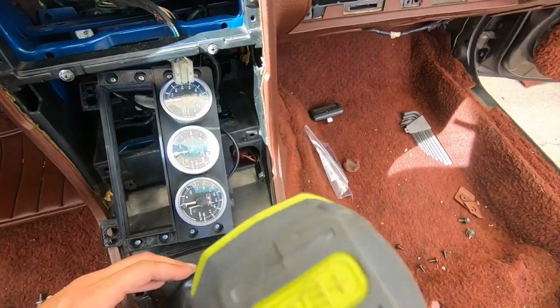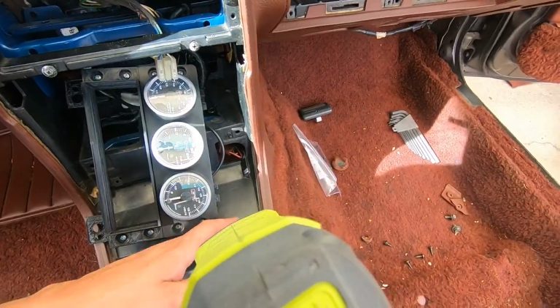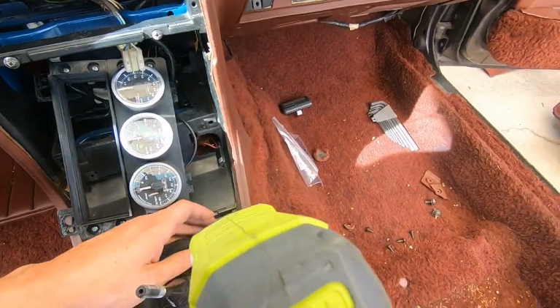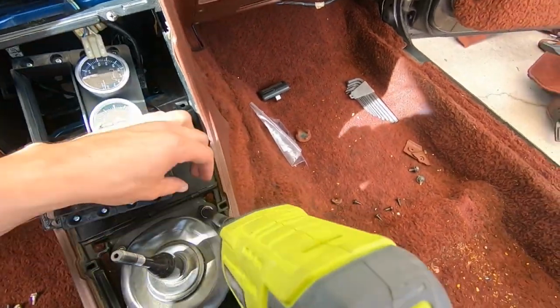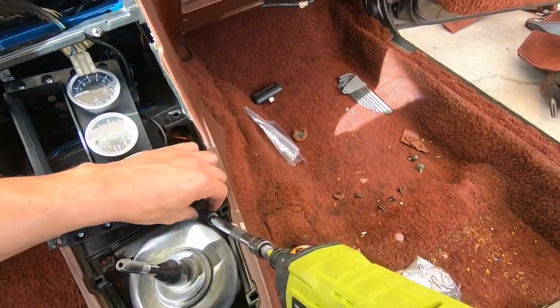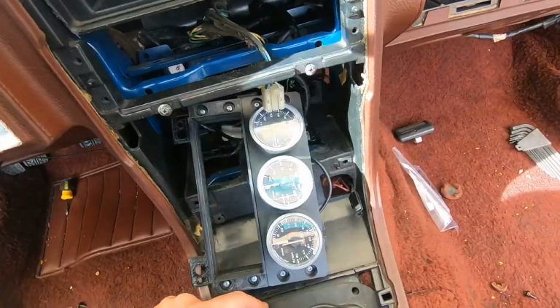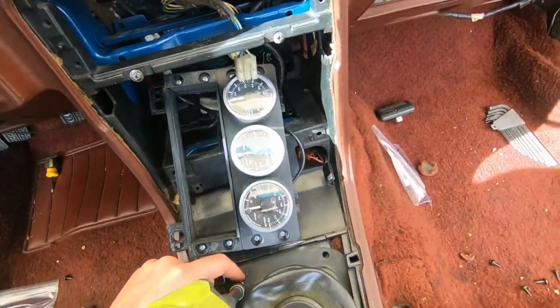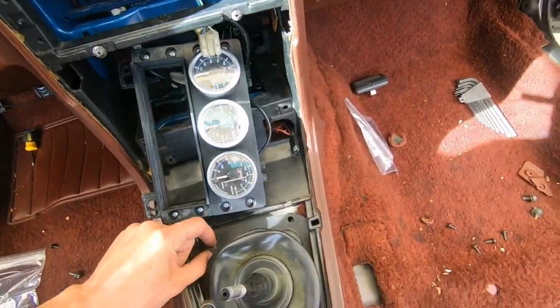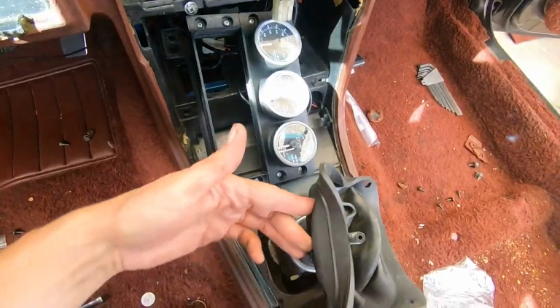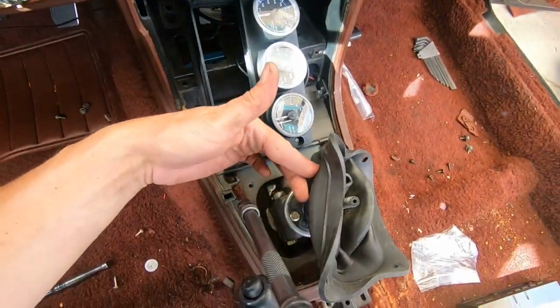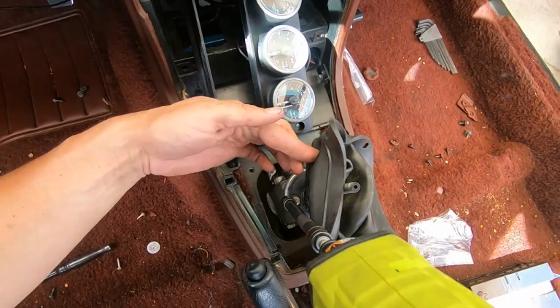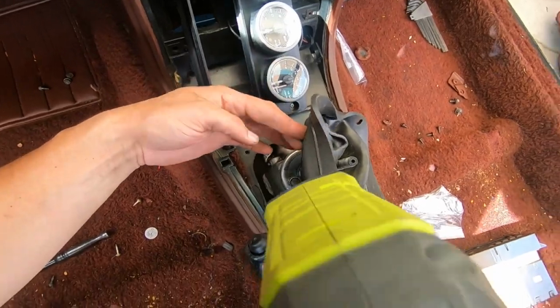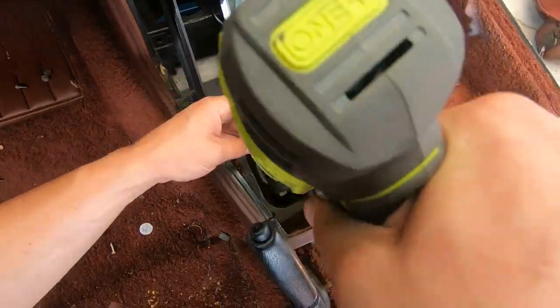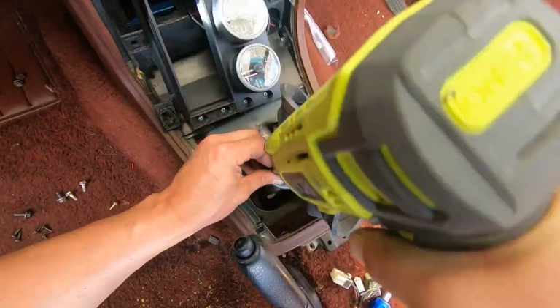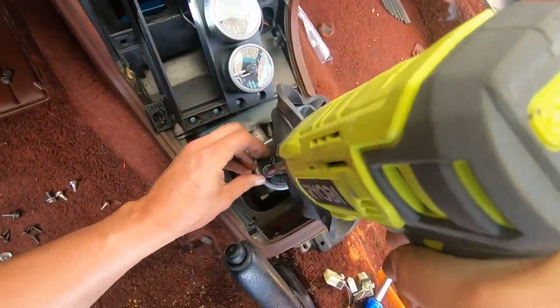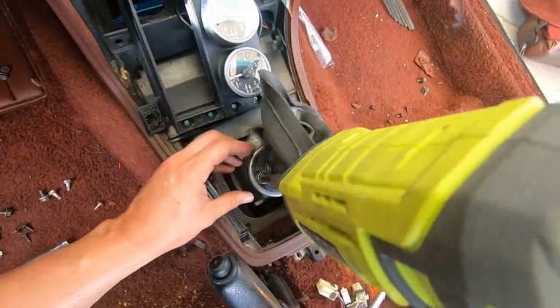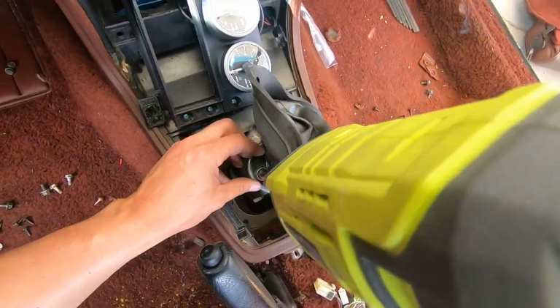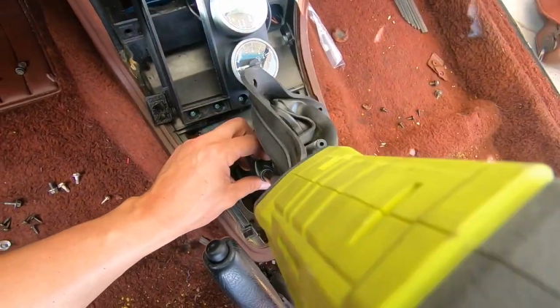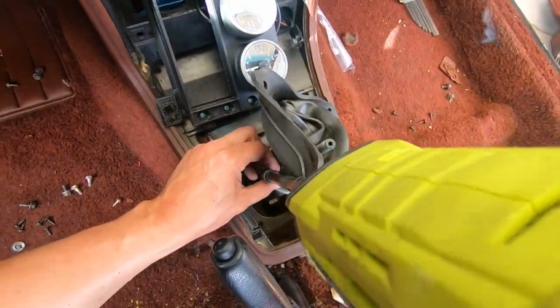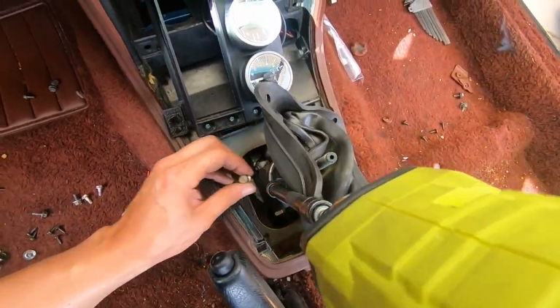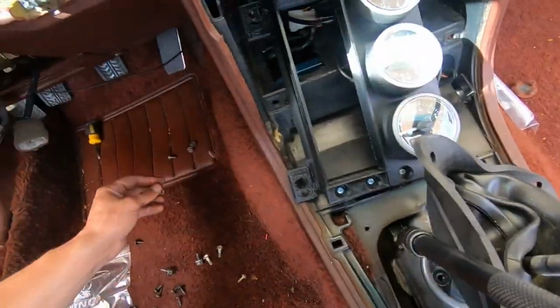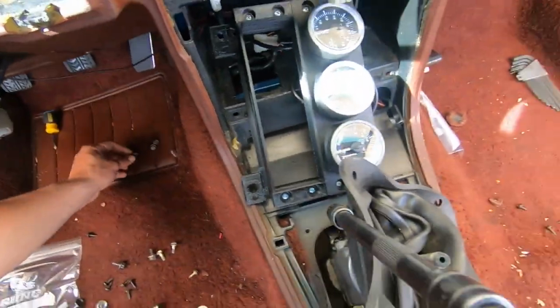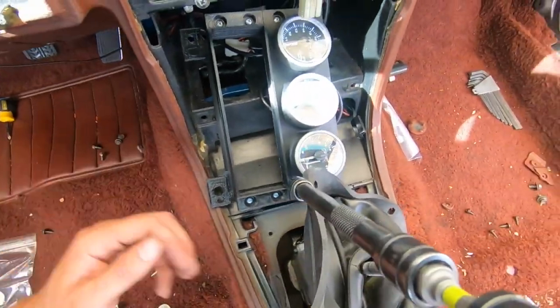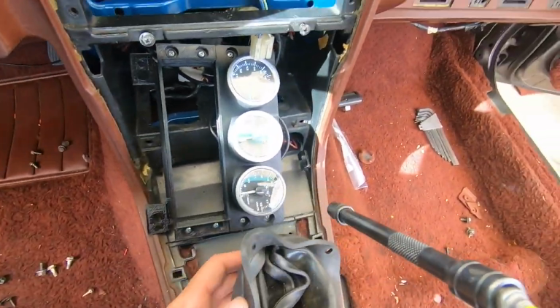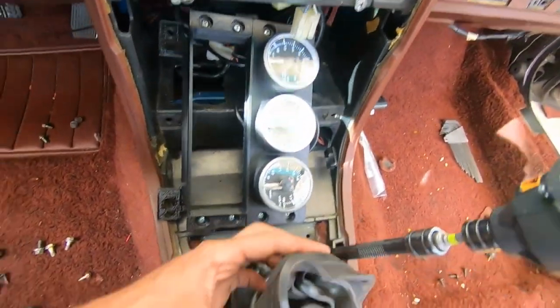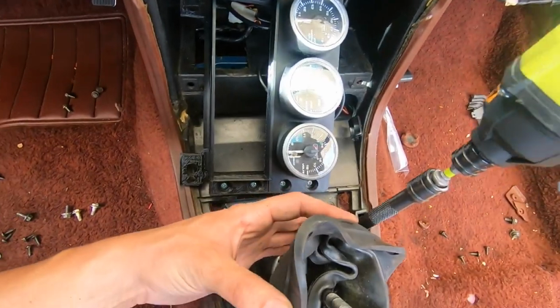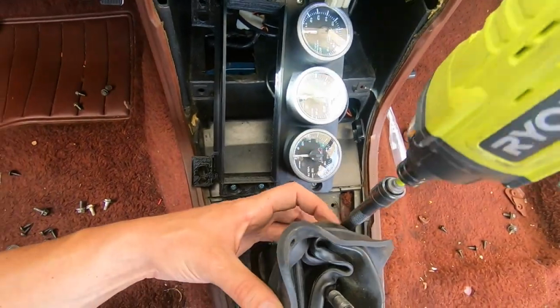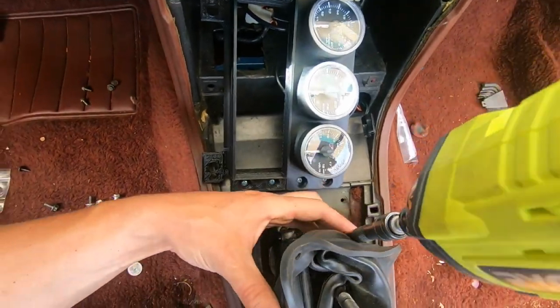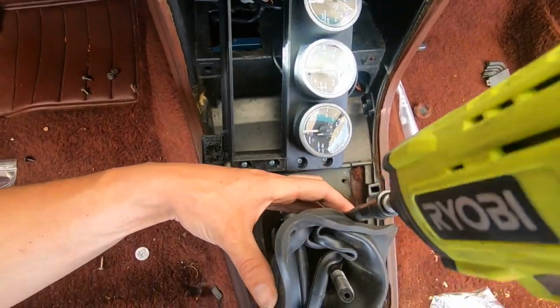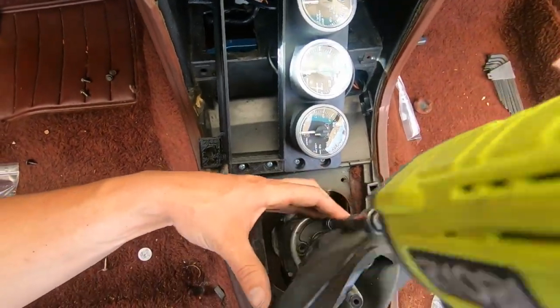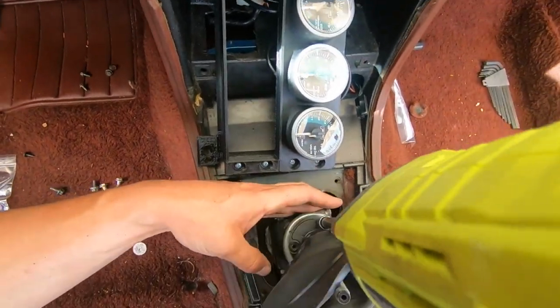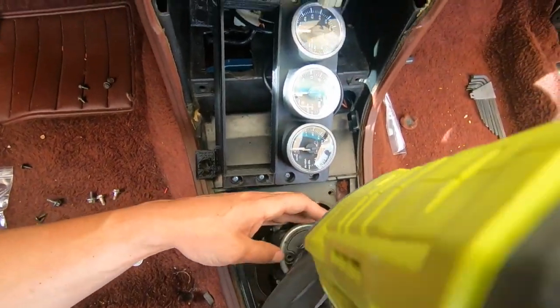Back to the shifter — remove the four bolts that hold on to the rubber, lift it up, and you can remove the three bolts that hold on to the actual shifter, then pull it out.